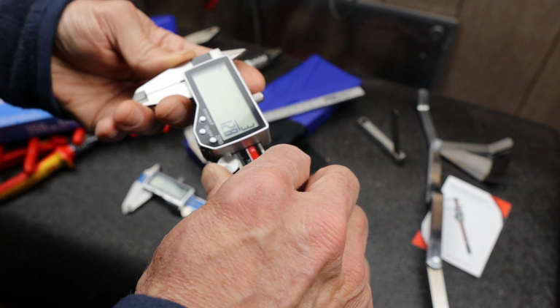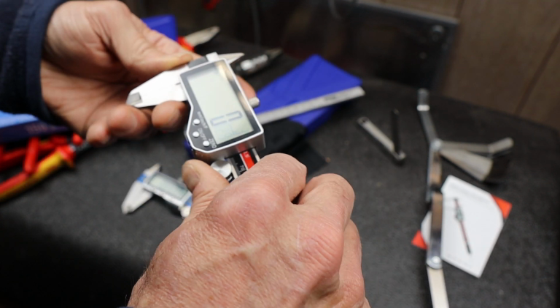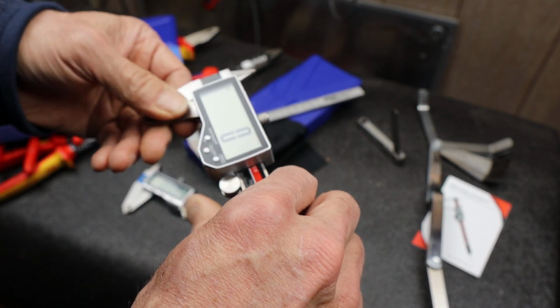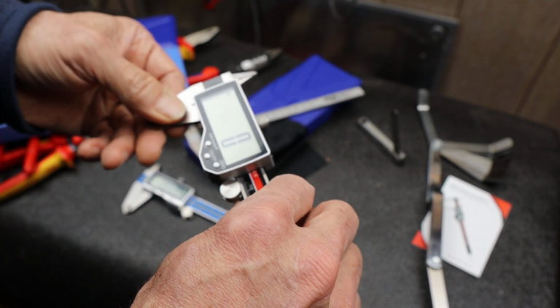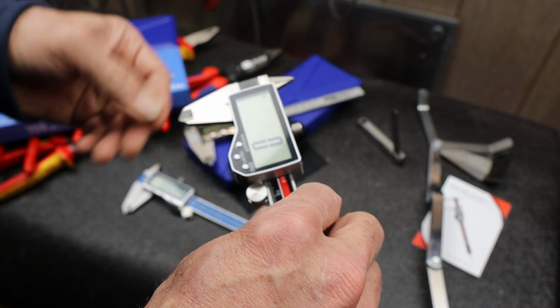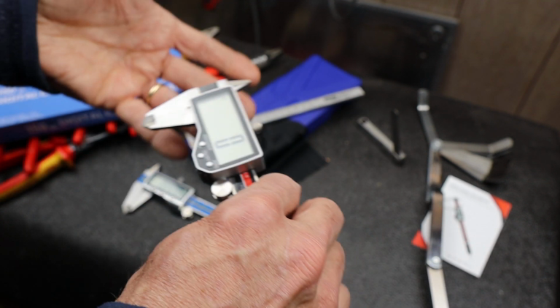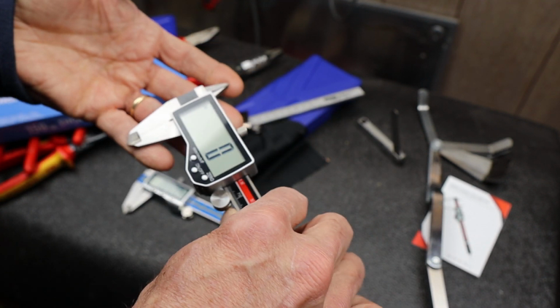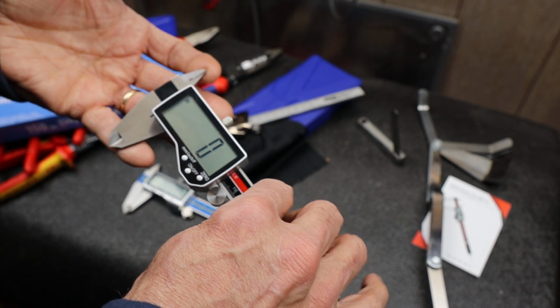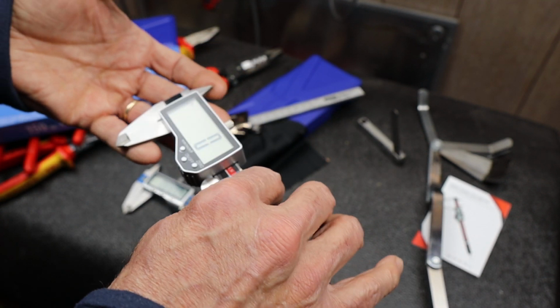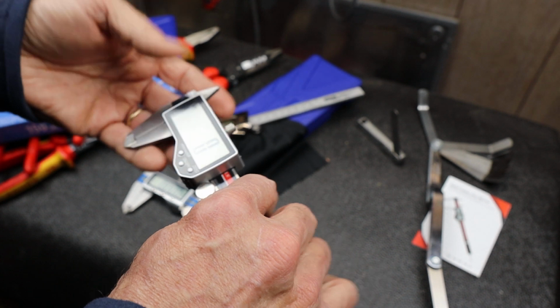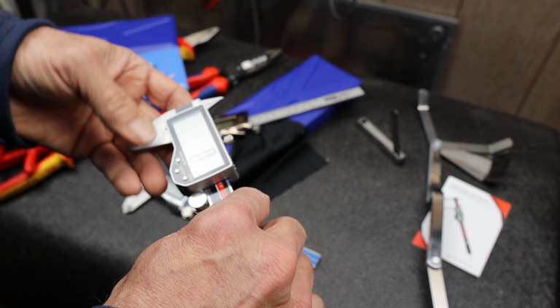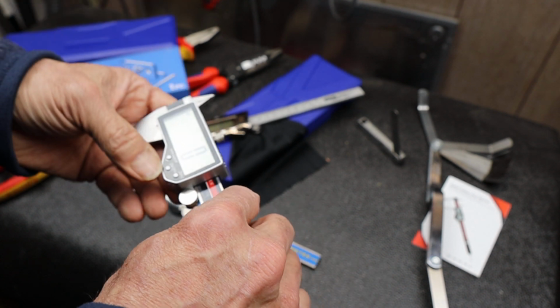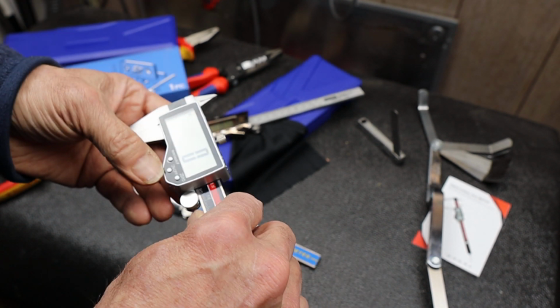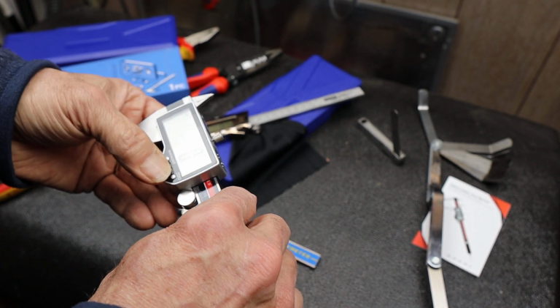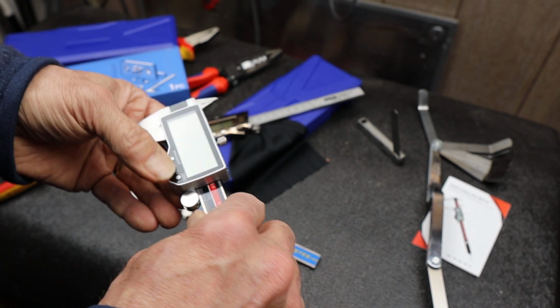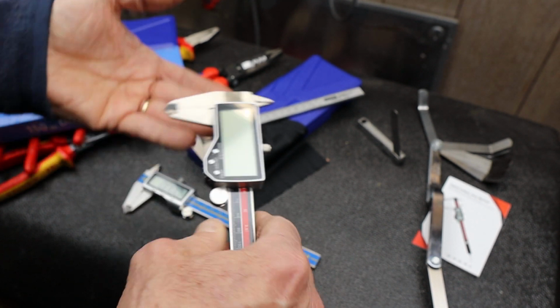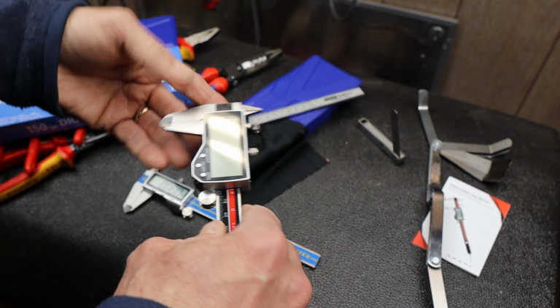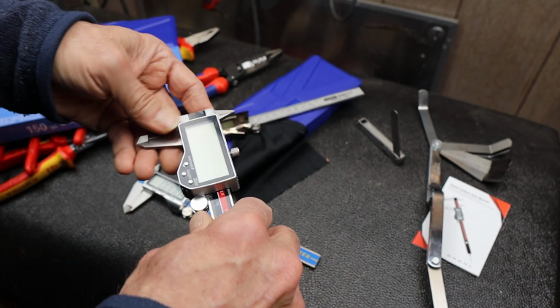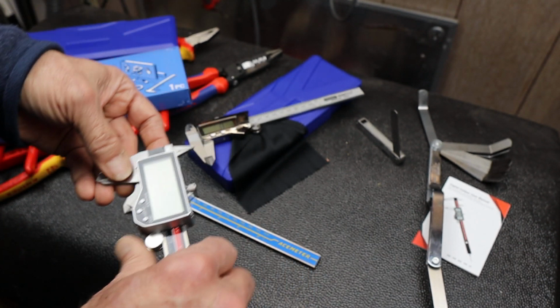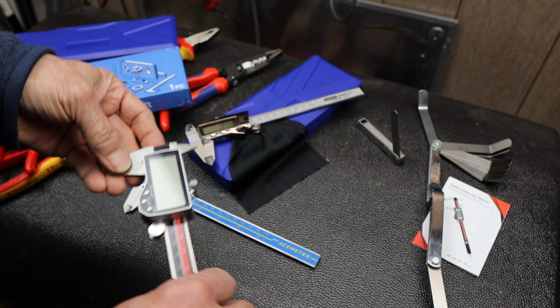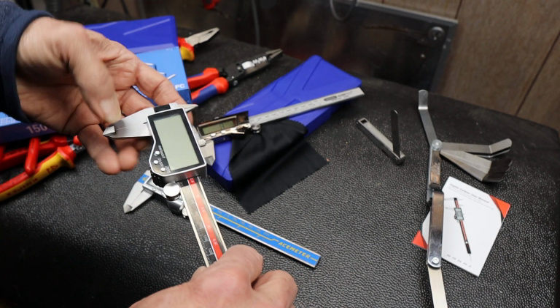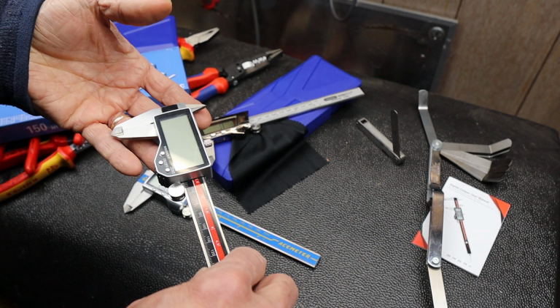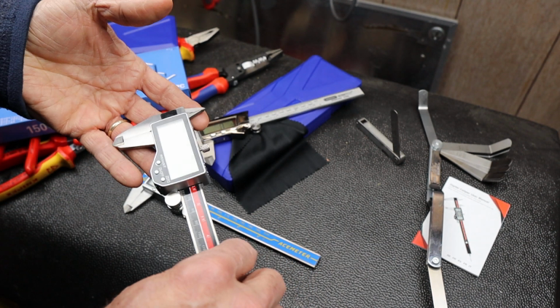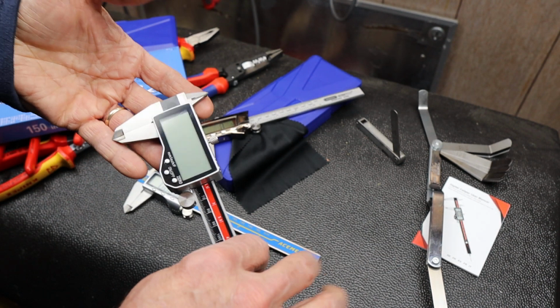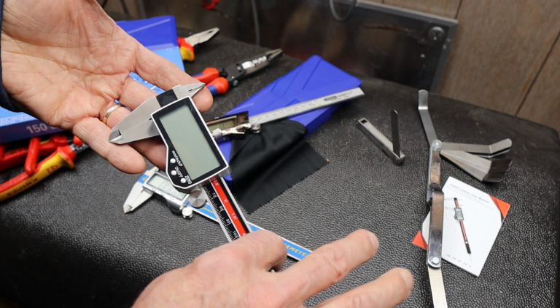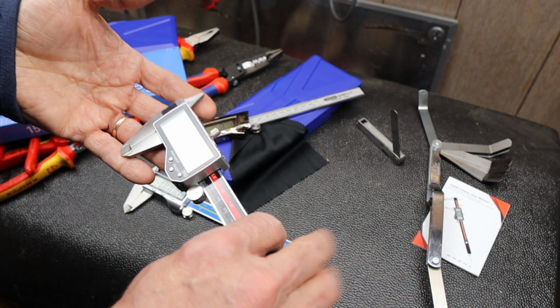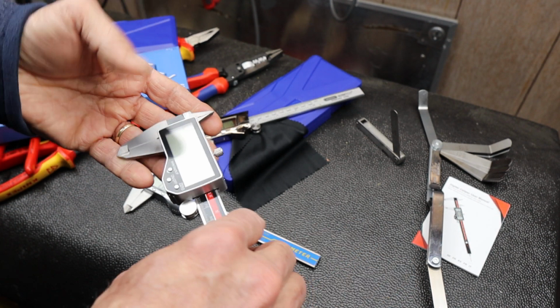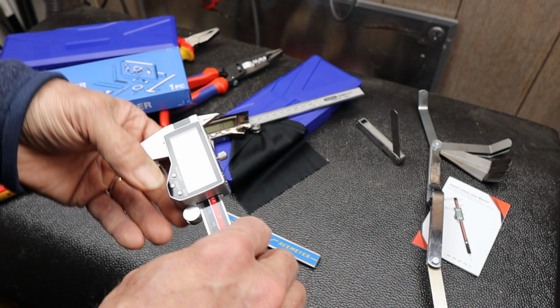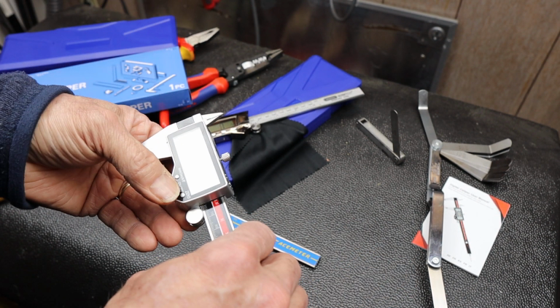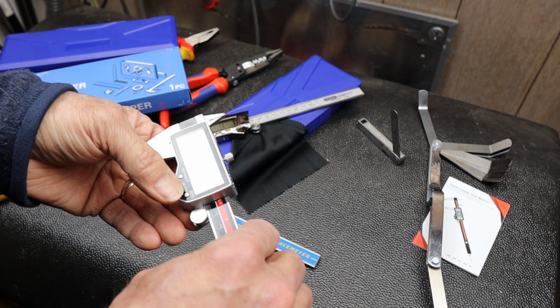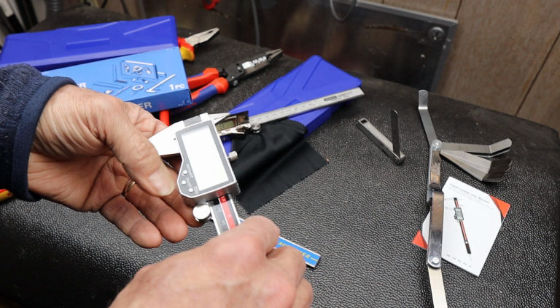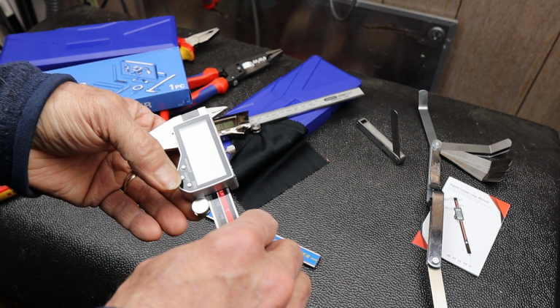Another thing that came up is some commenters said, well how do I know this thing's accurate? That's a great question, so I thought I'd test it out on a few things.